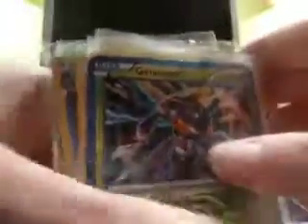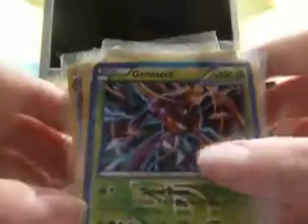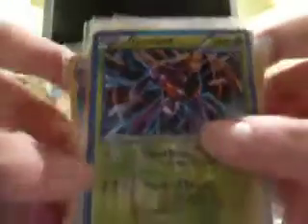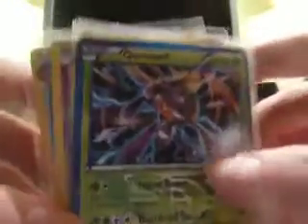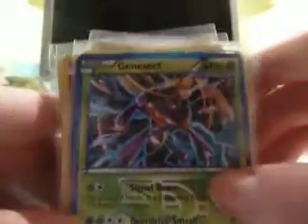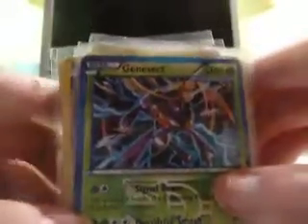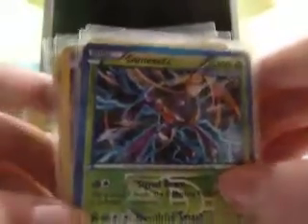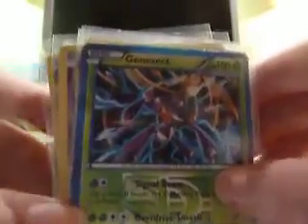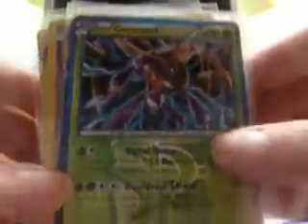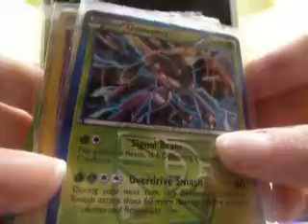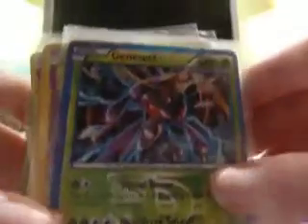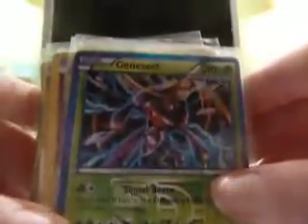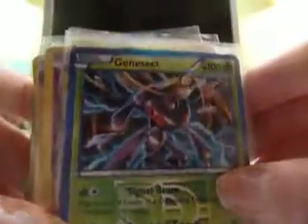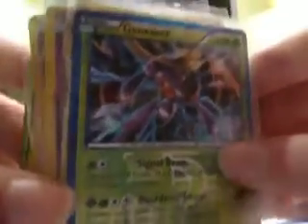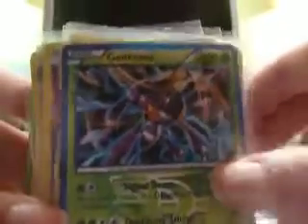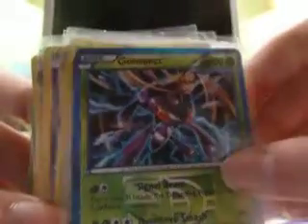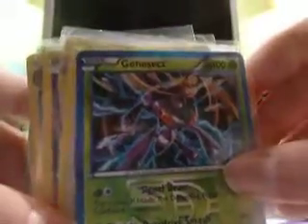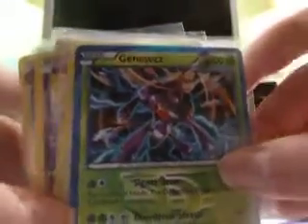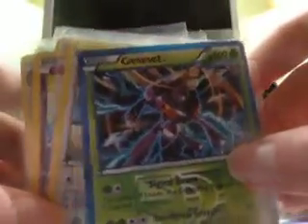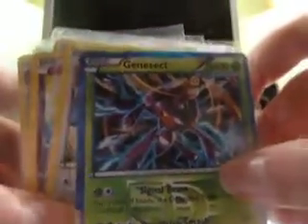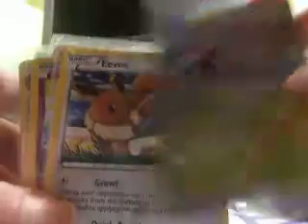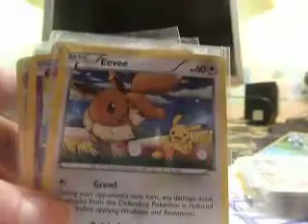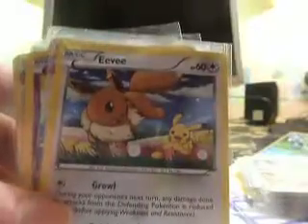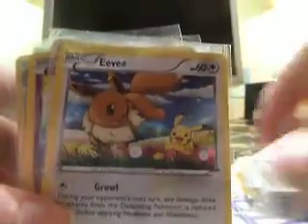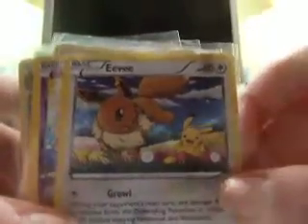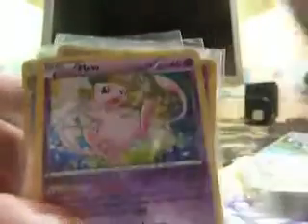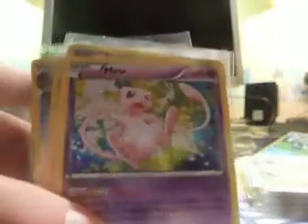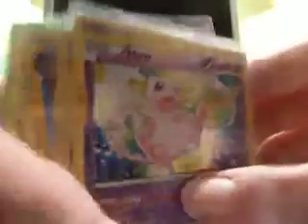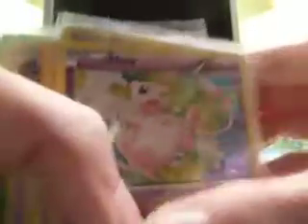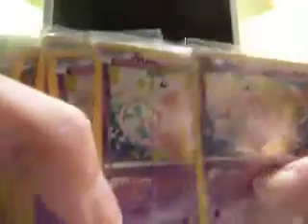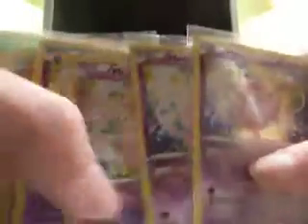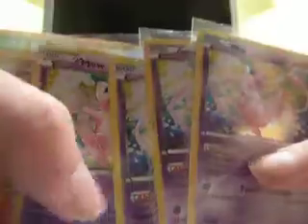Ohana here and this is my Pokemon card sale video. Greninja holo, sorry, Genesect holo from my holo promo. All these are promos. Eevee, and then I've got four Mew holo promos.